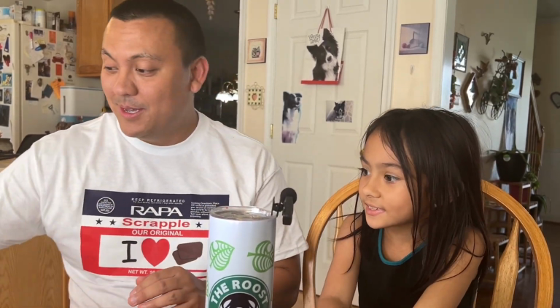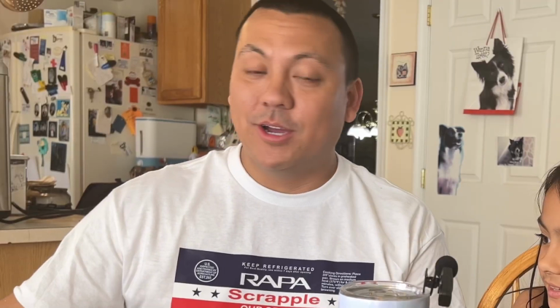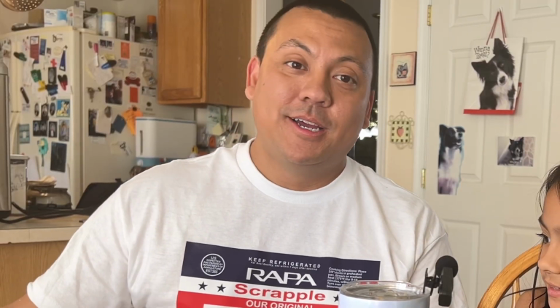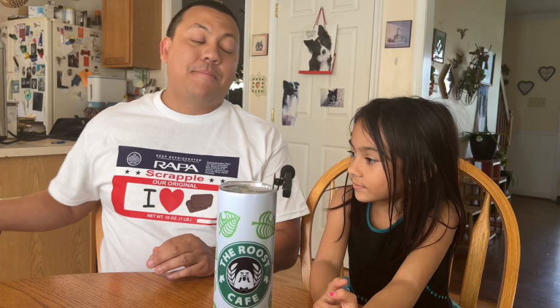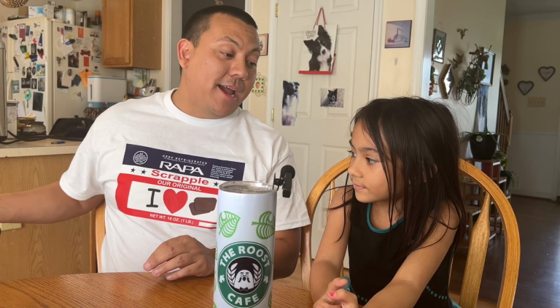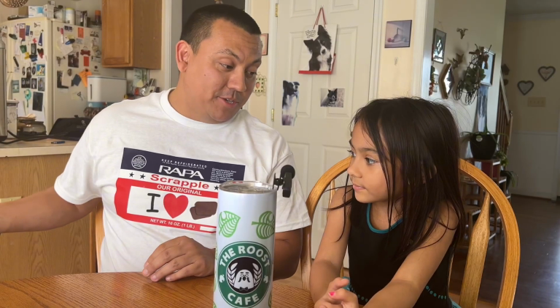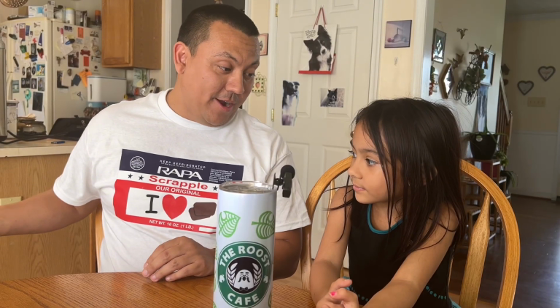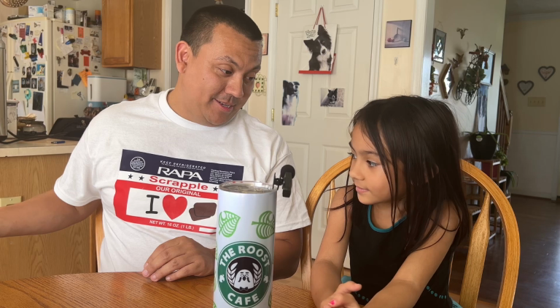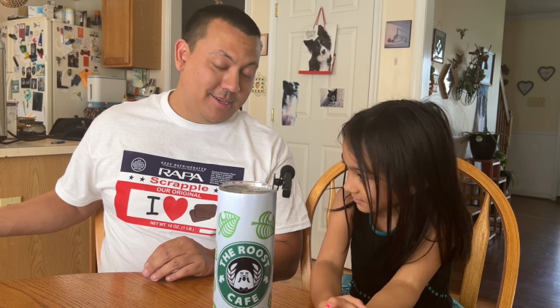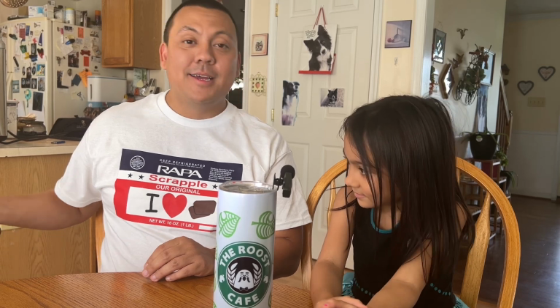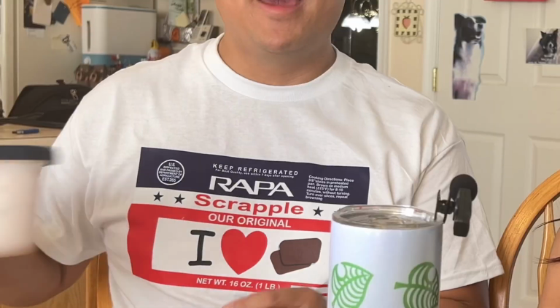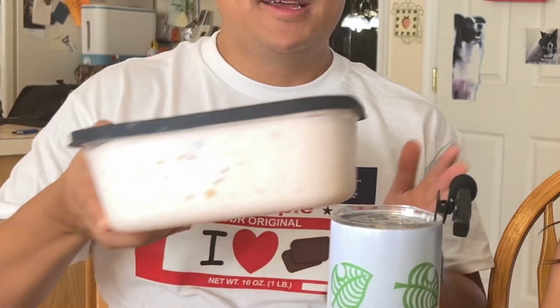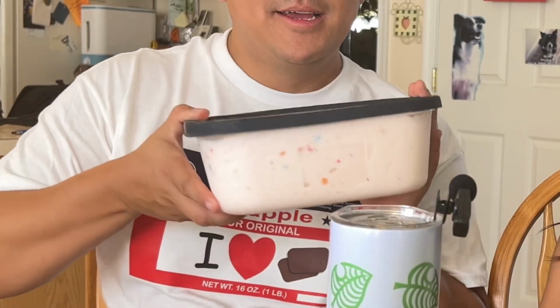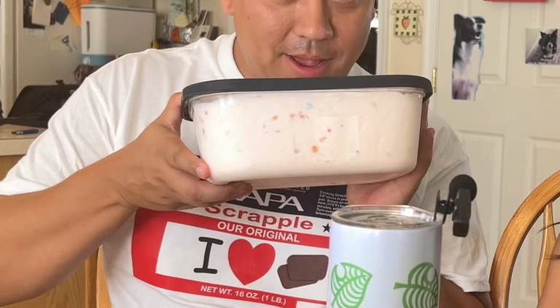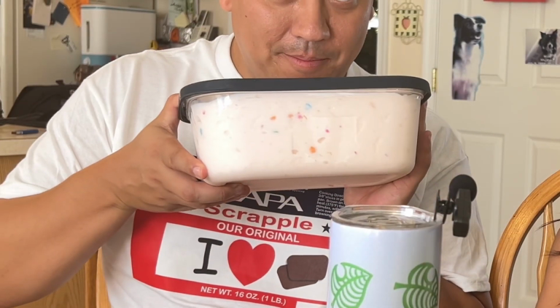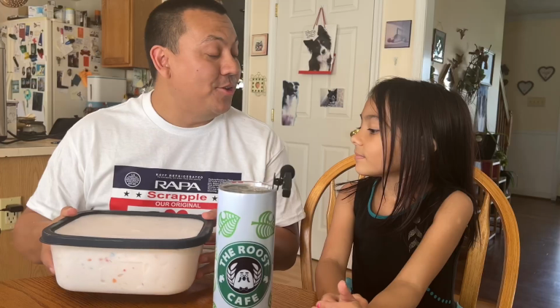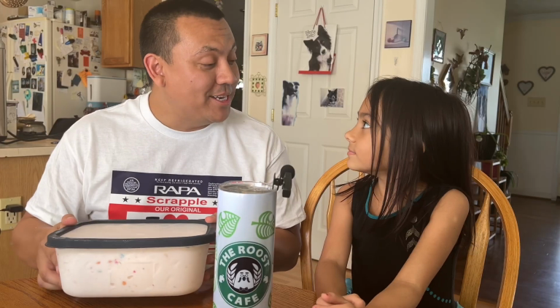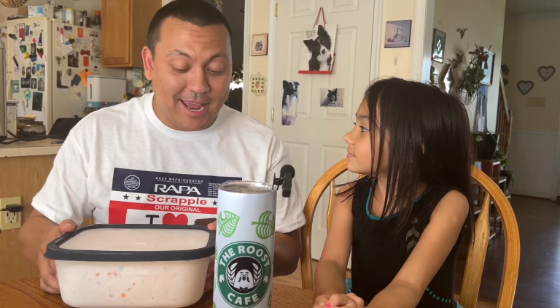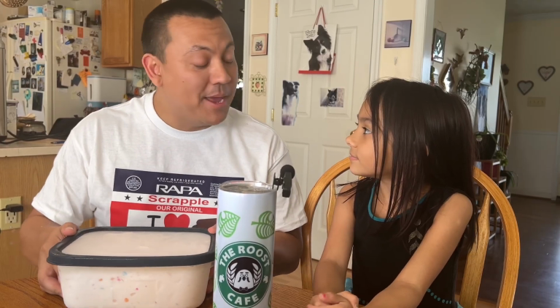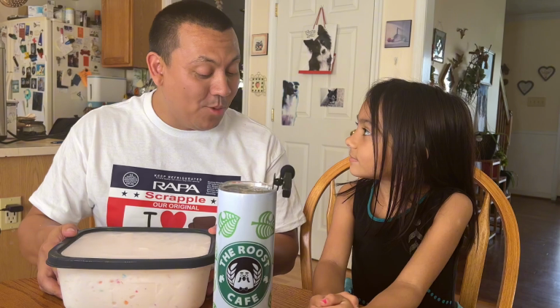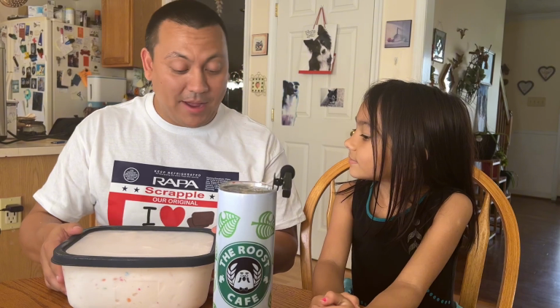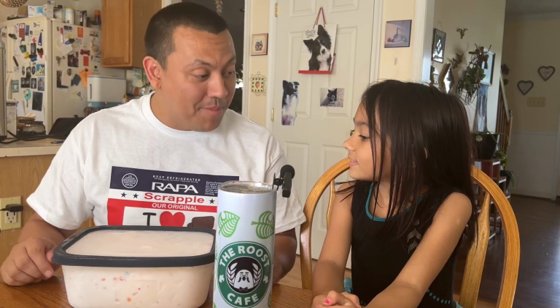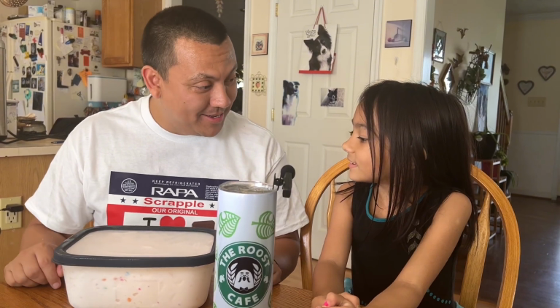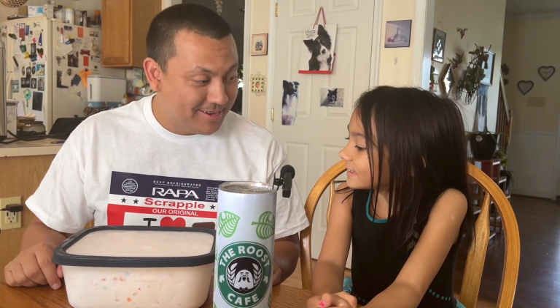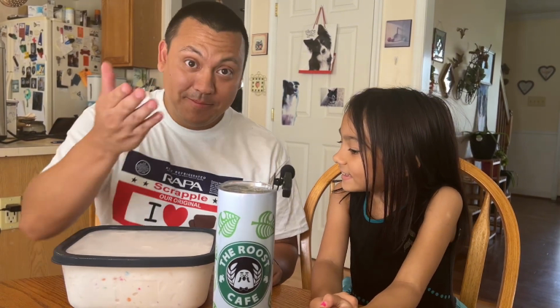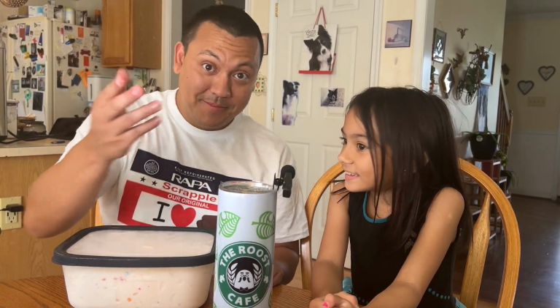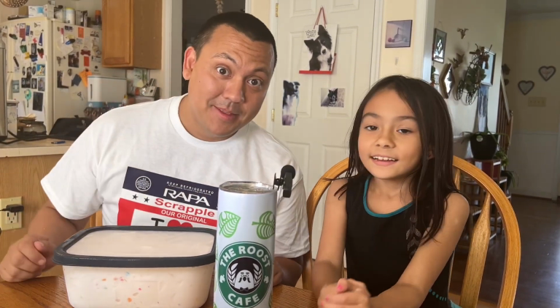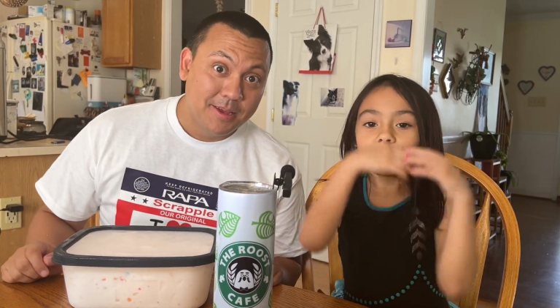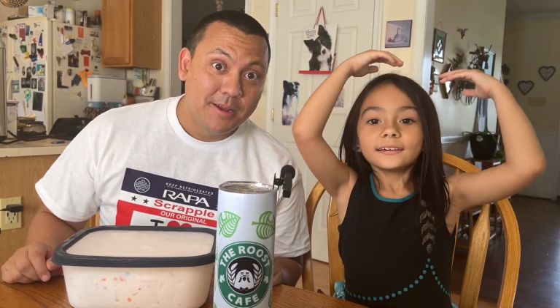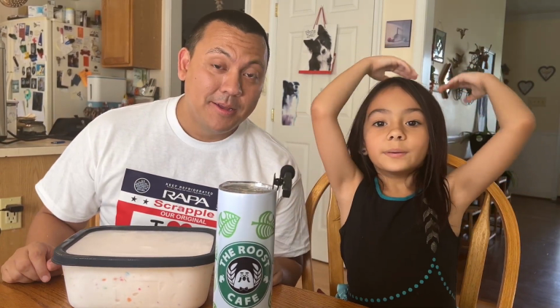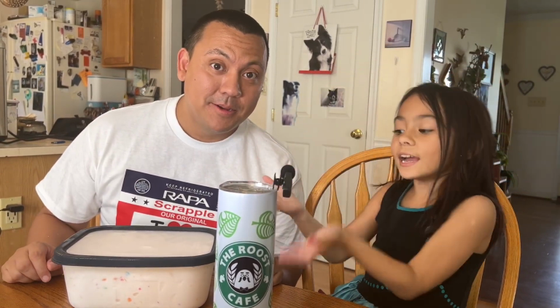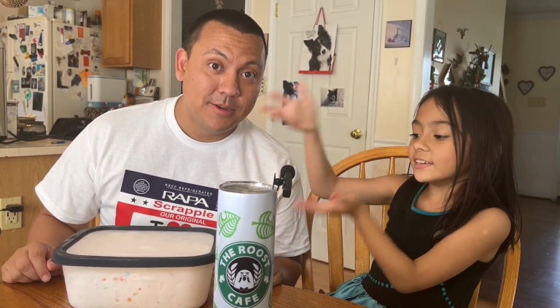We took Pop Pop's ice cream machine and we made some ice cream. Do you want to tell the people what type of ice cream you made? We made peach ice cream!